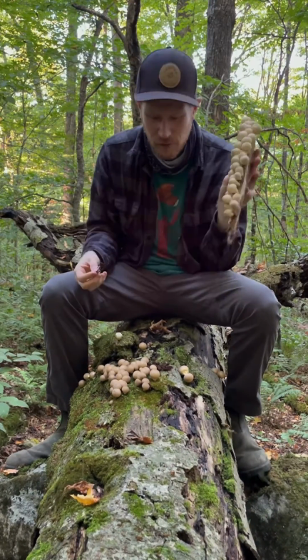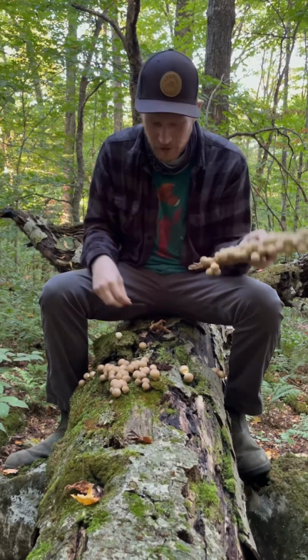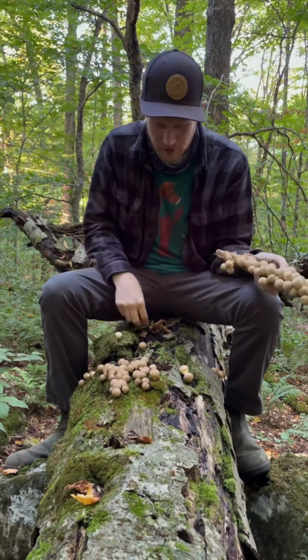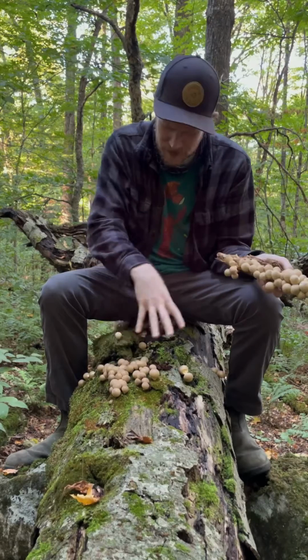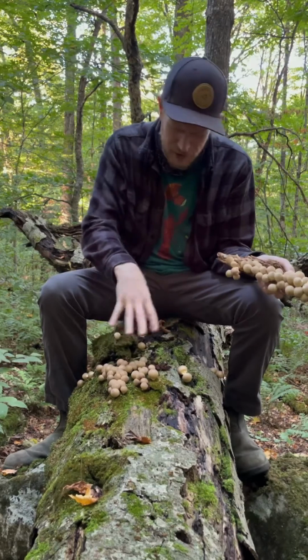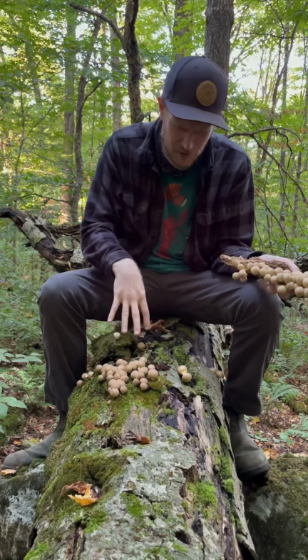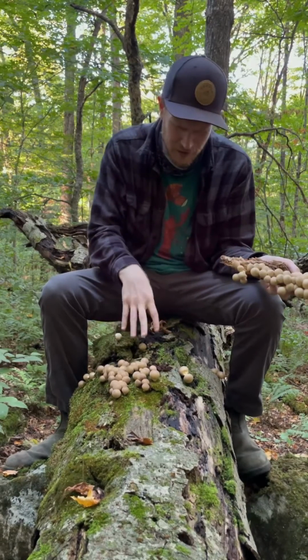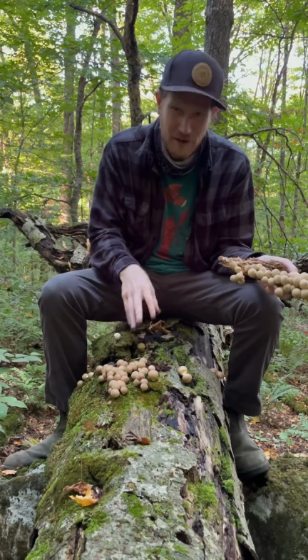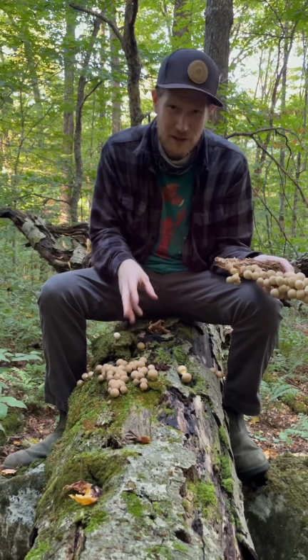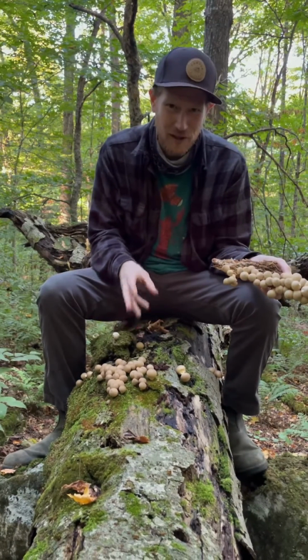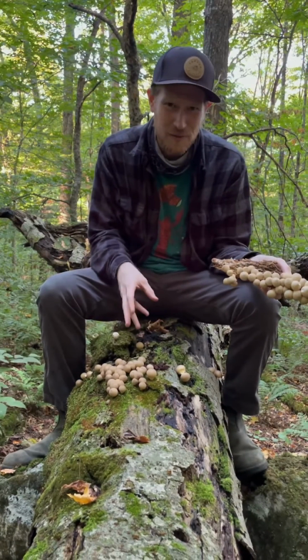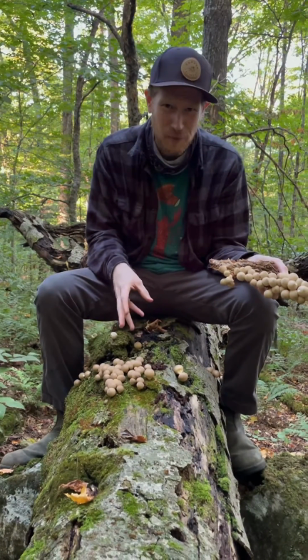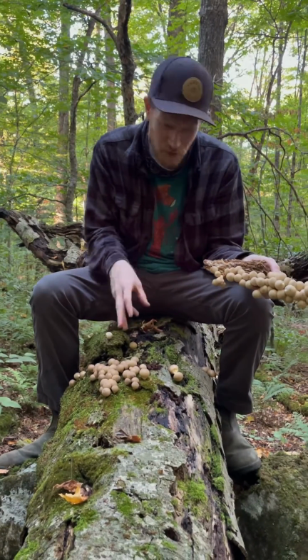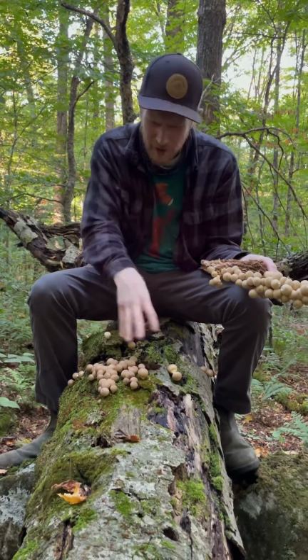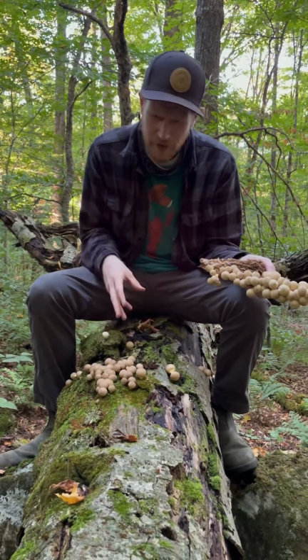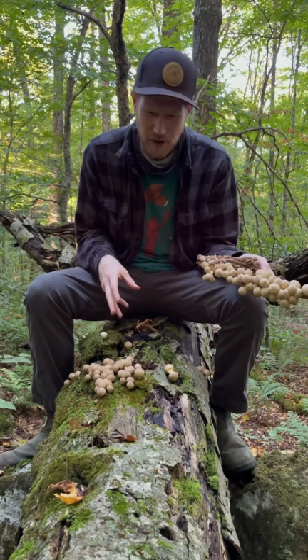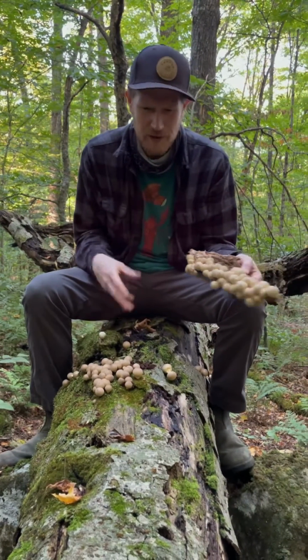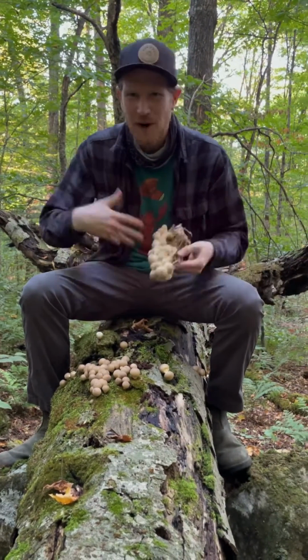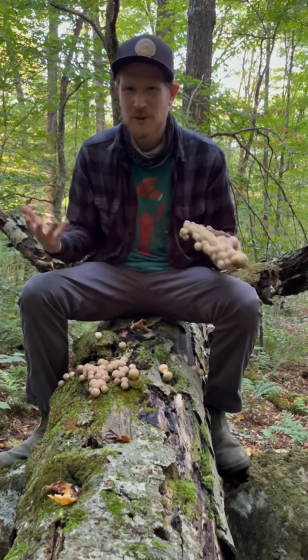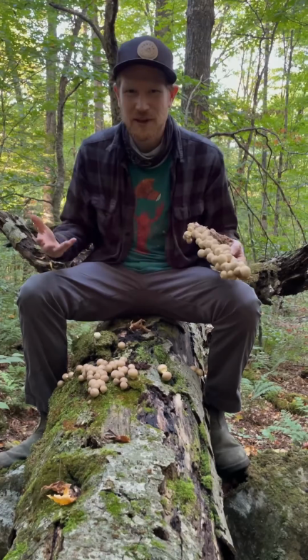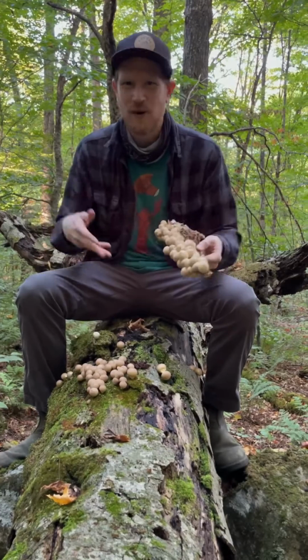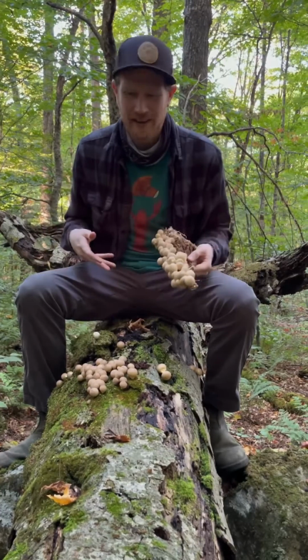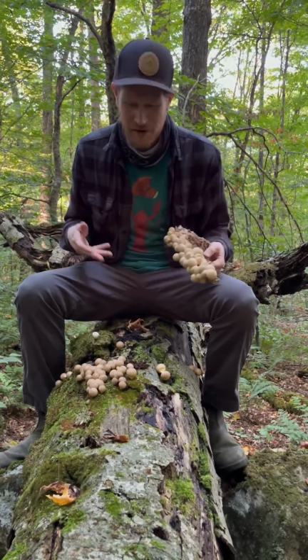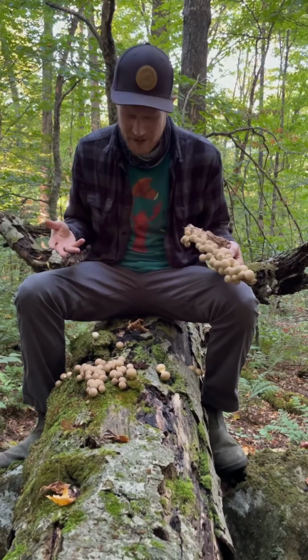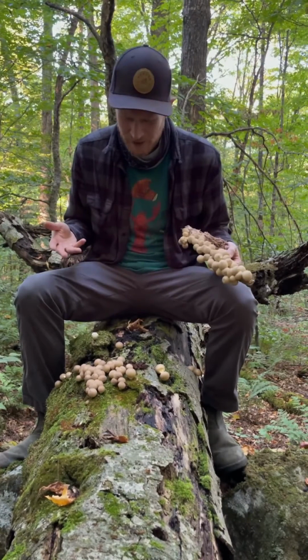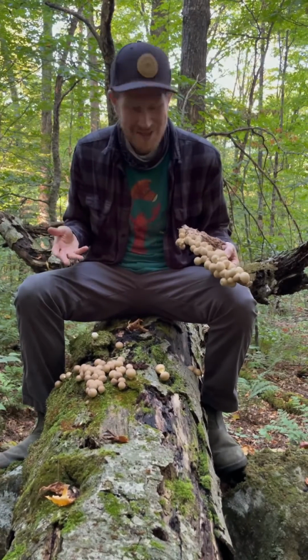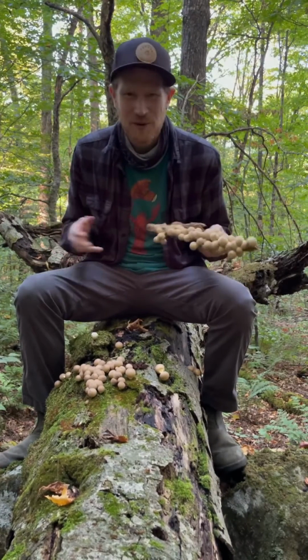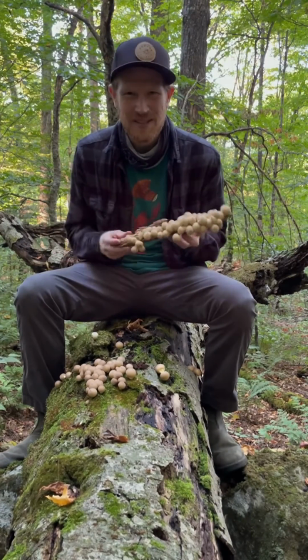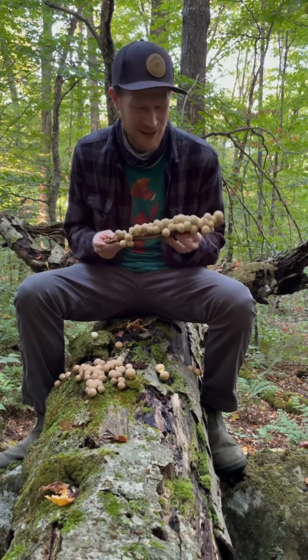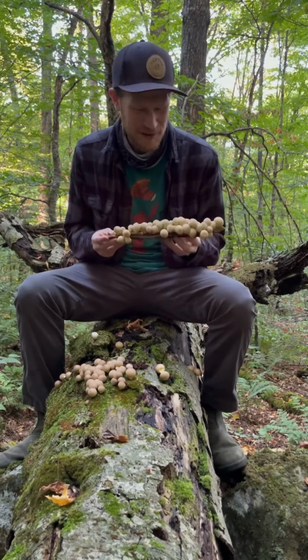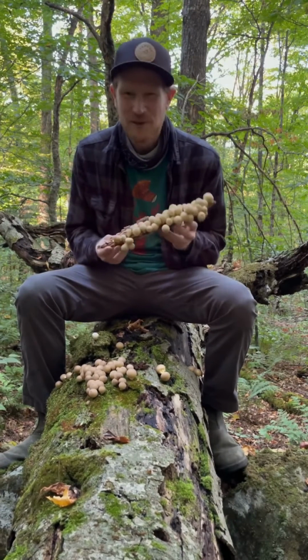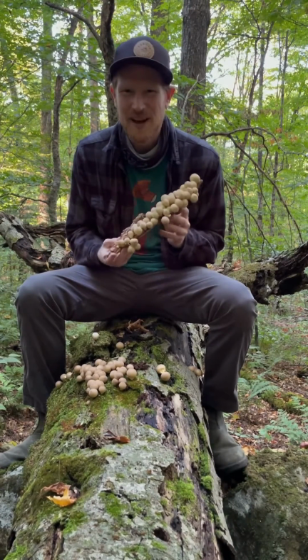There's also a huge cluster of chocolate tube slime mold right here, right around these puffballs. So there's all sorts of life crawling and living on this deadwood, and it's just so cool to see this up in the woods of New Hampshire.